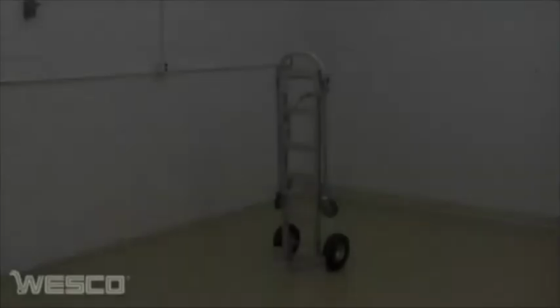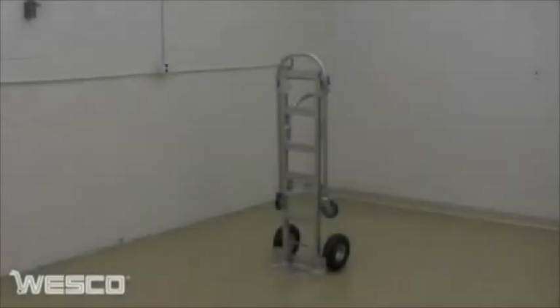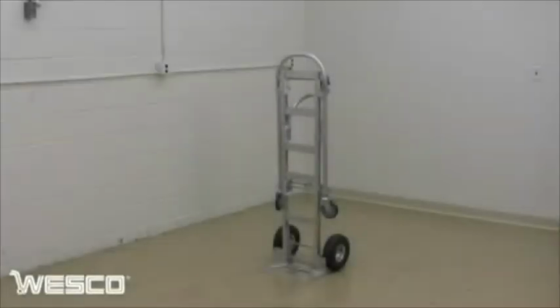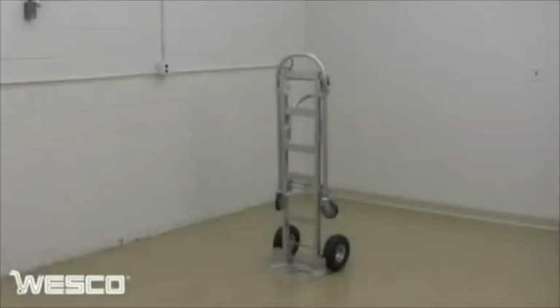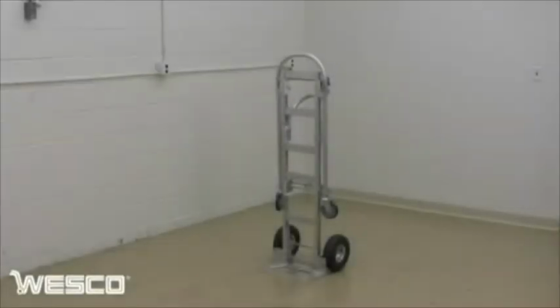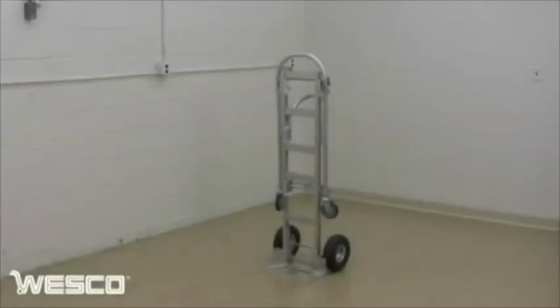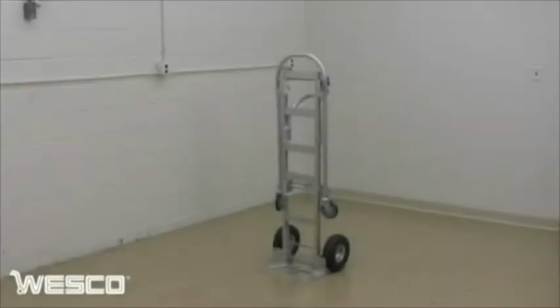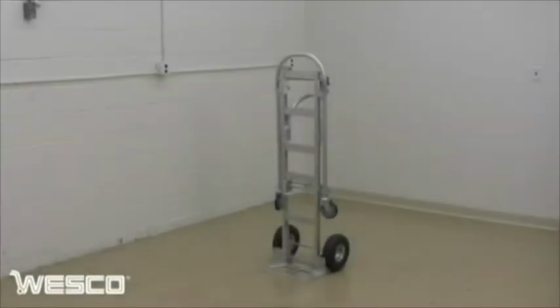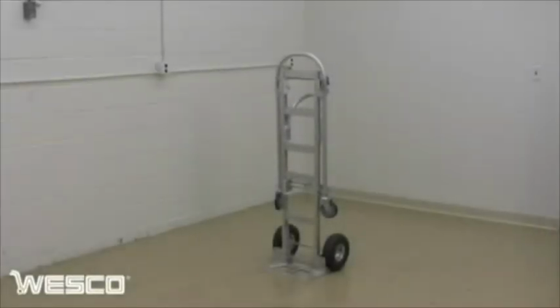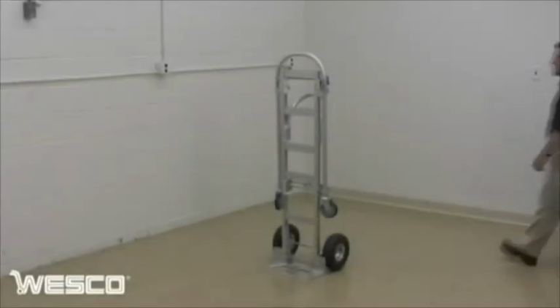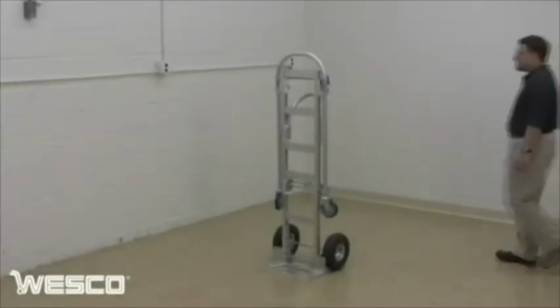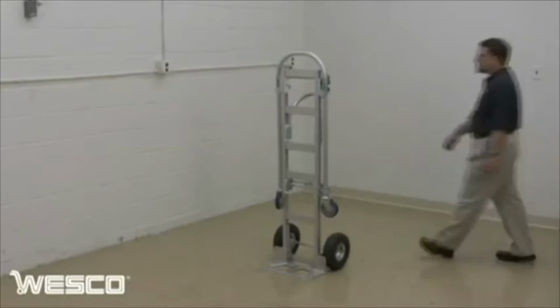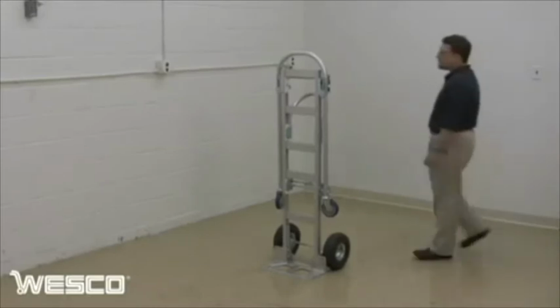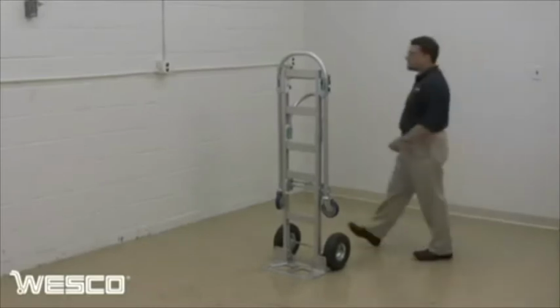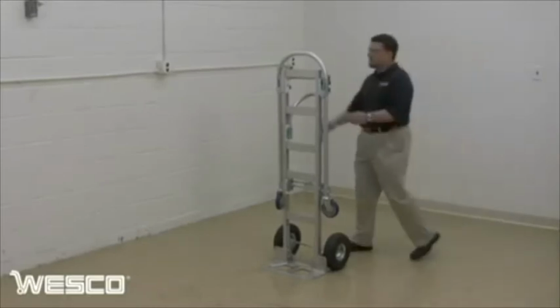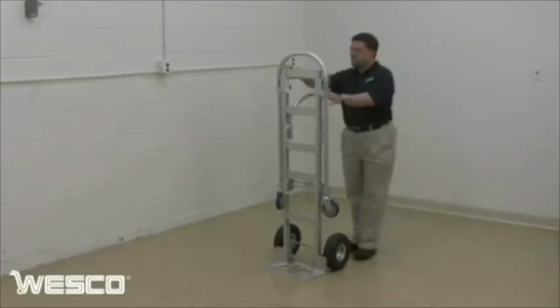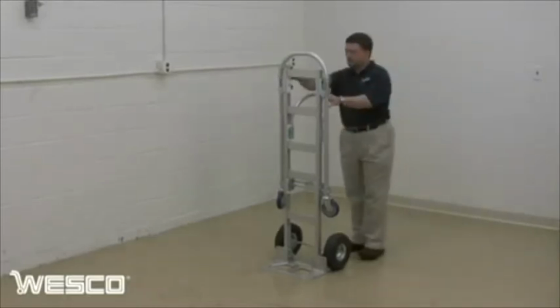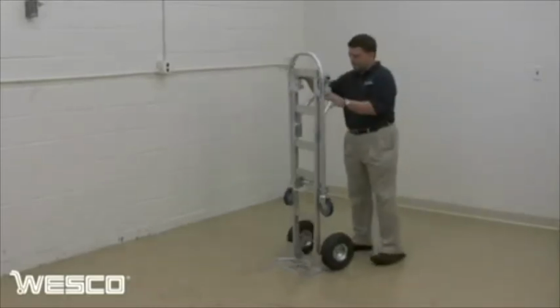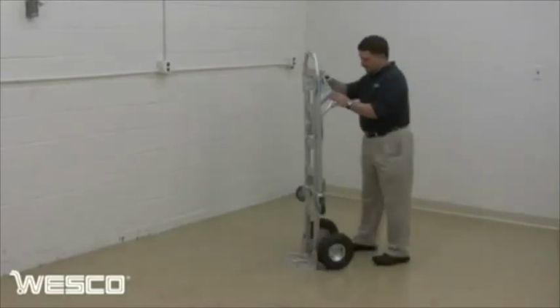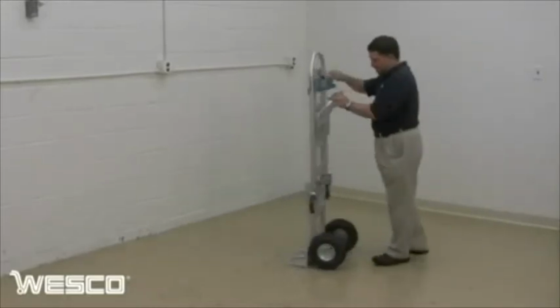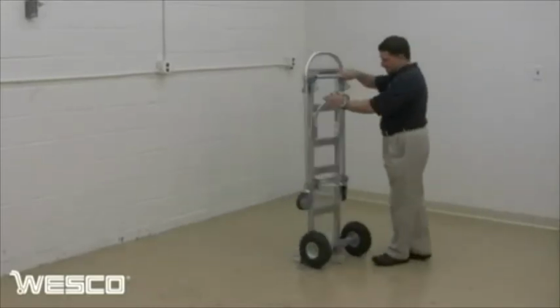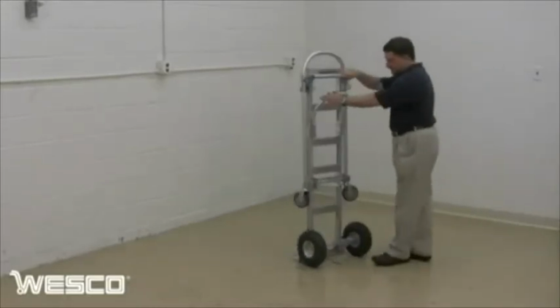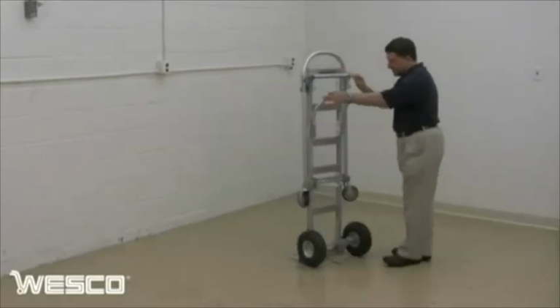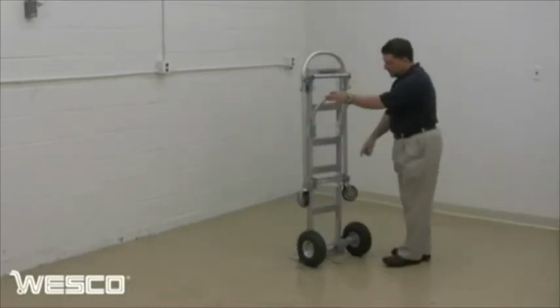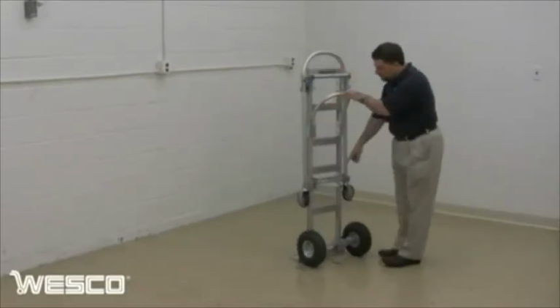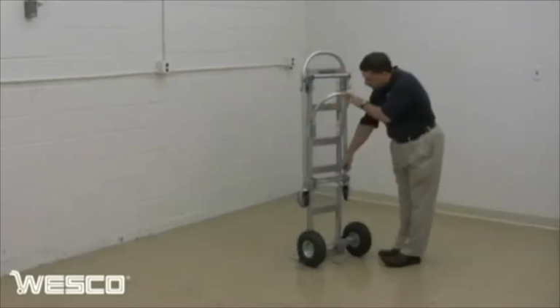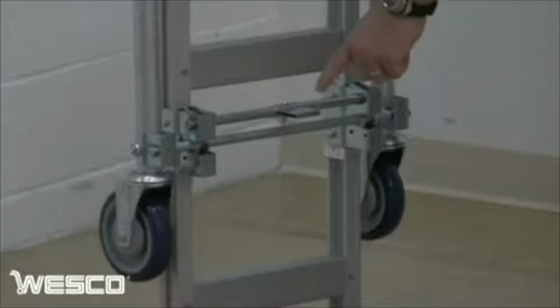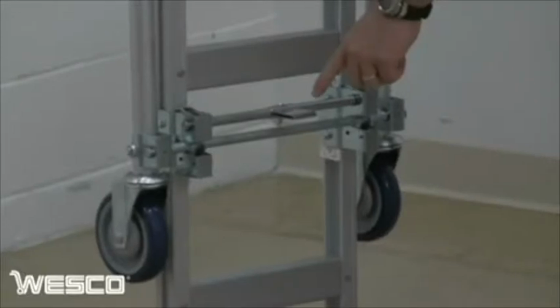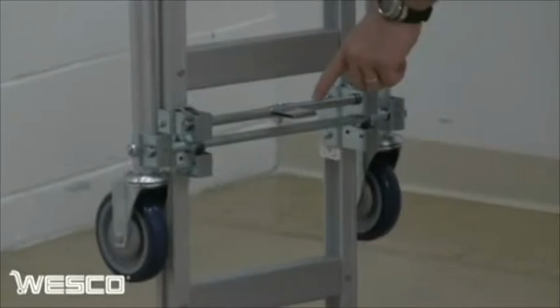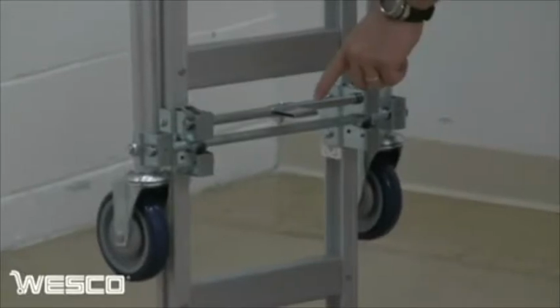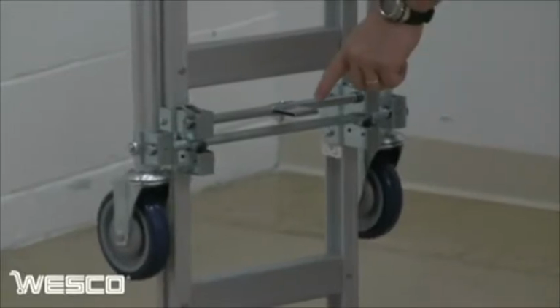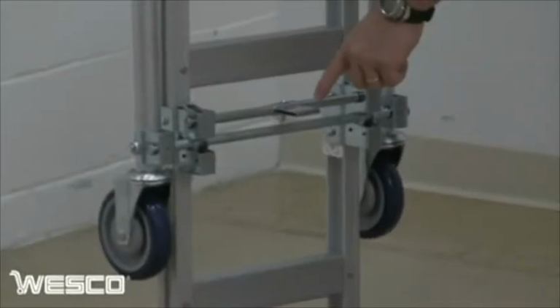The Spartan Senior is Wesco's economically priced aluminum two-in-one convertible hand truck. It comes with a convenient conversion release pedal.